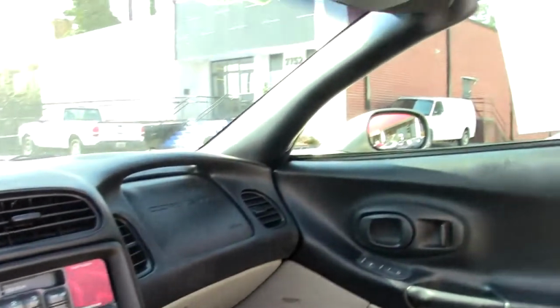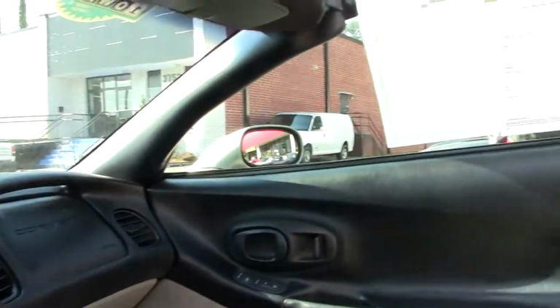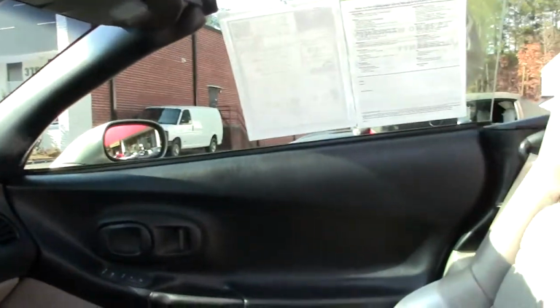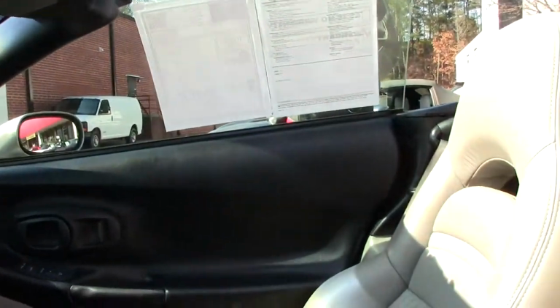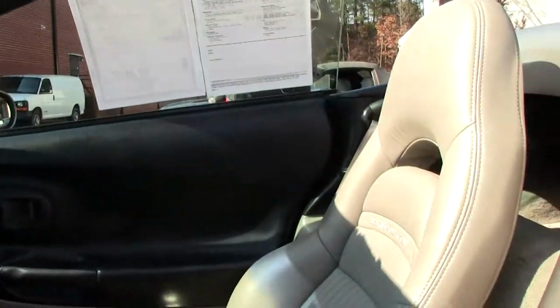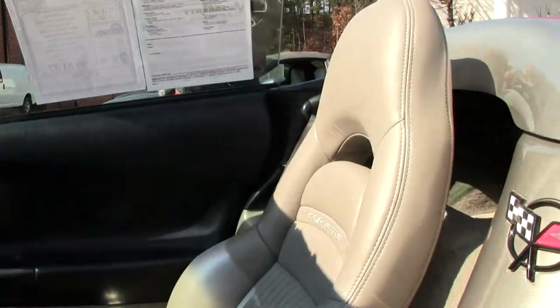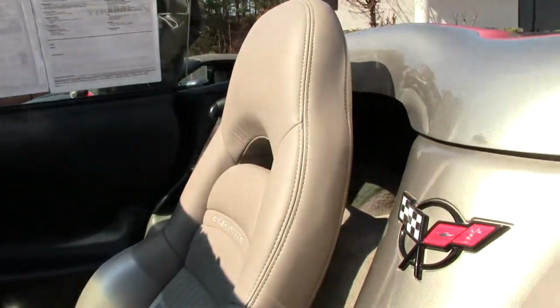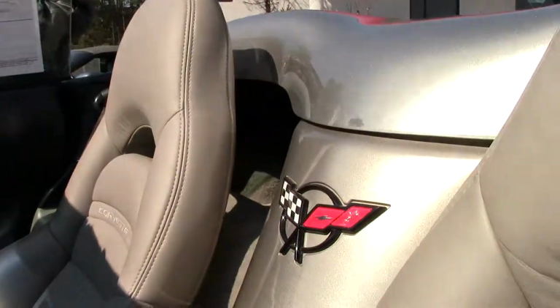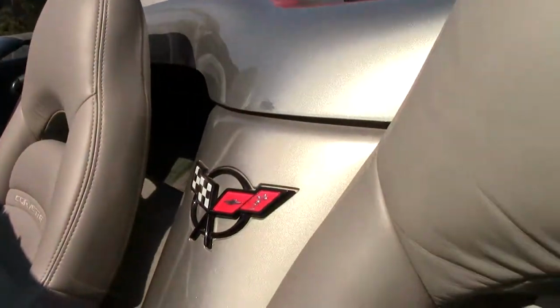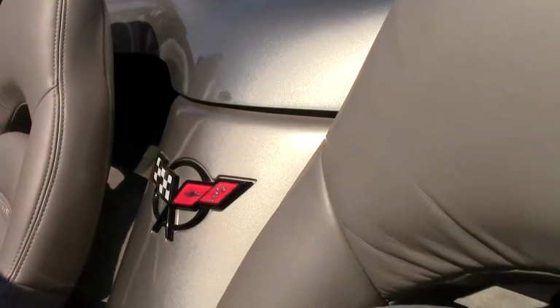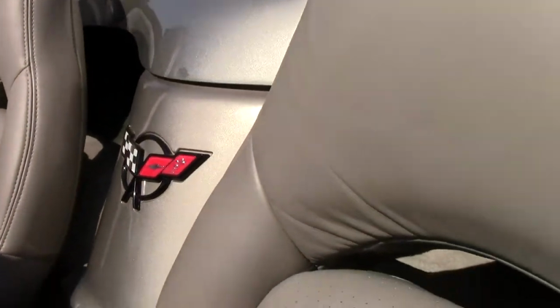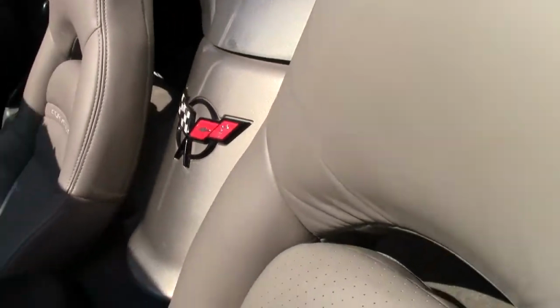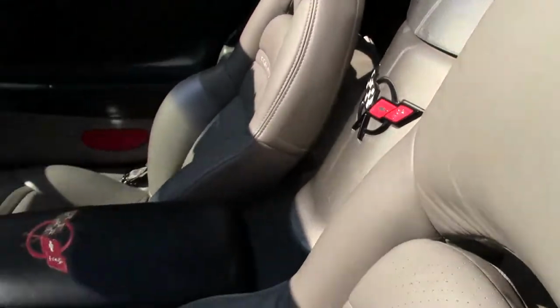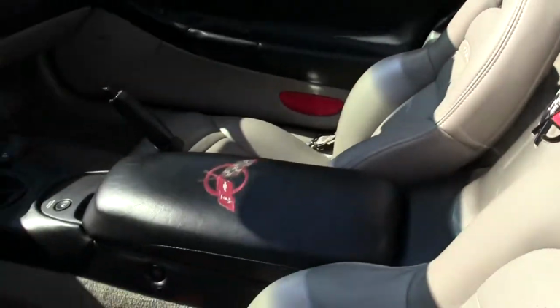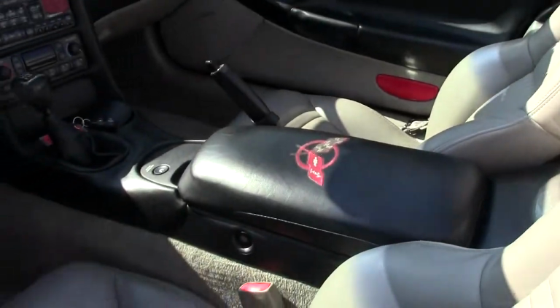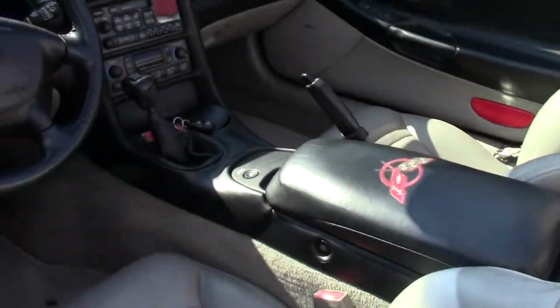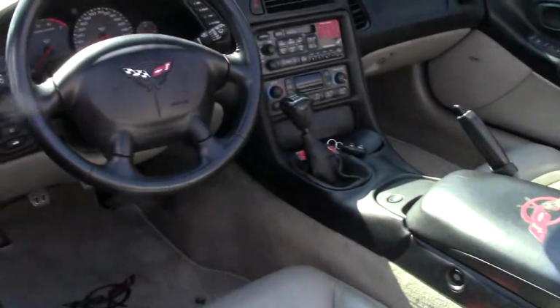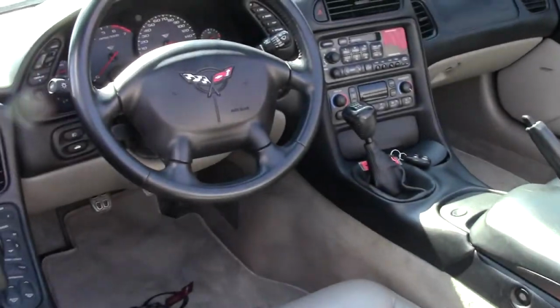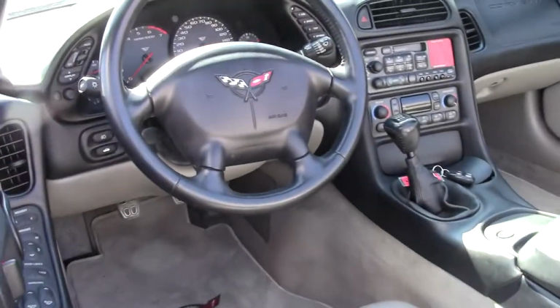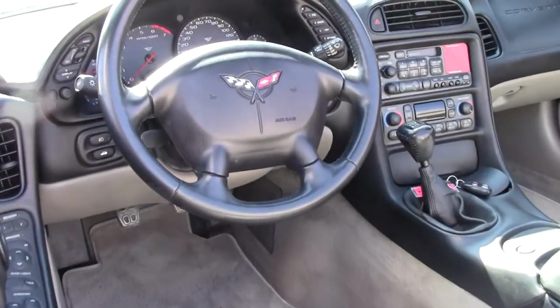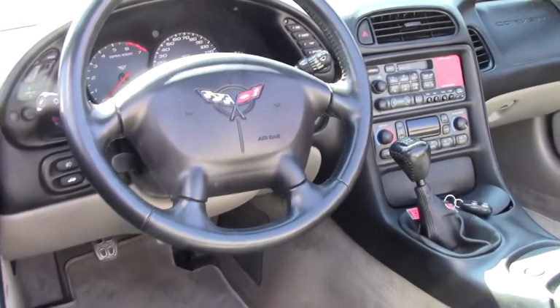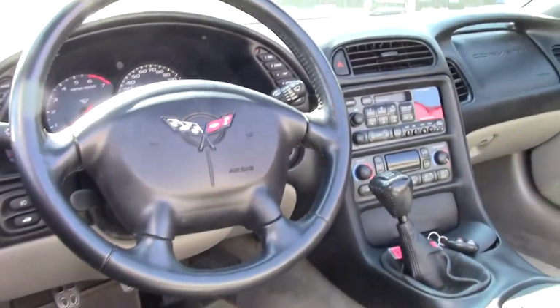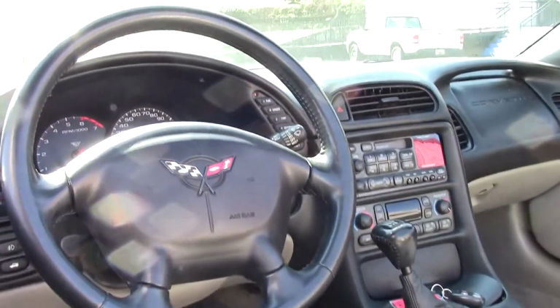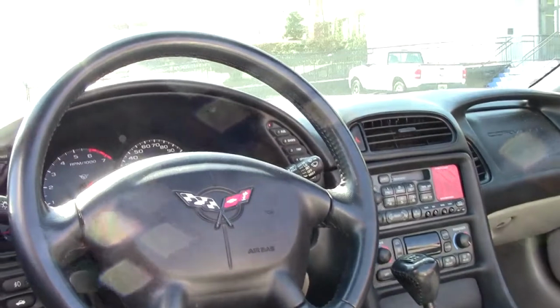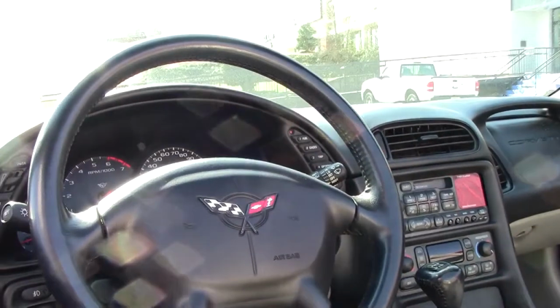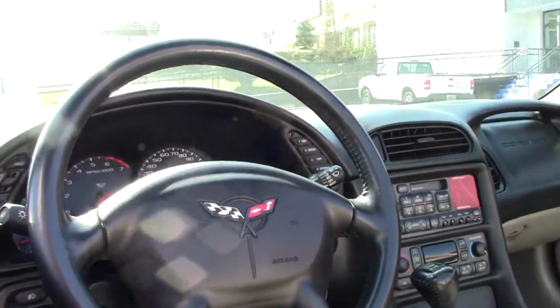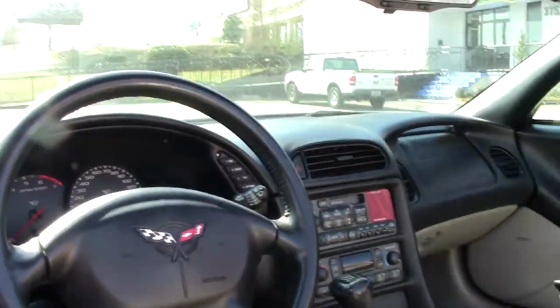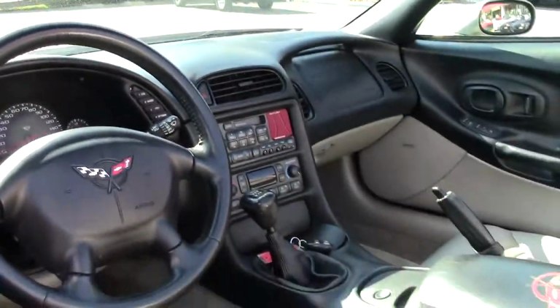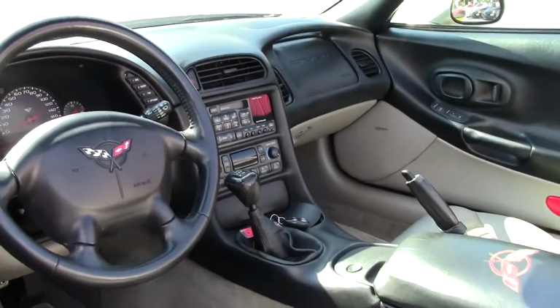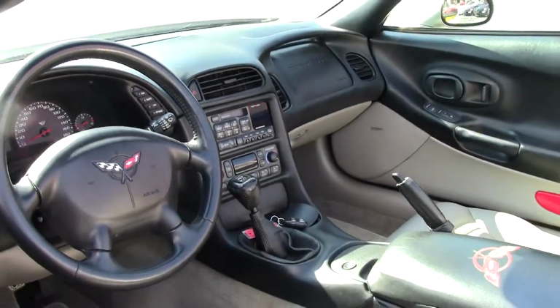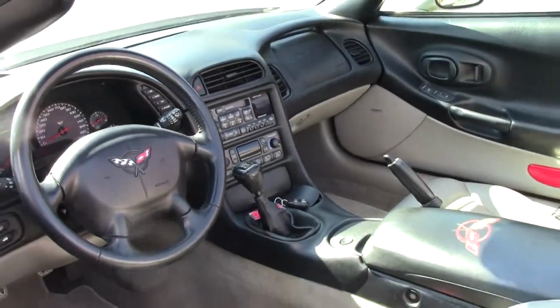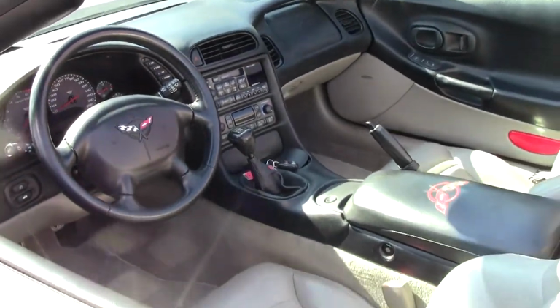As you can see, it's got heads-up display, memory package, tilt and tele, dual power sport seats, and dual-zone electronic climate control. It's also got a Bose stereo and active handling.